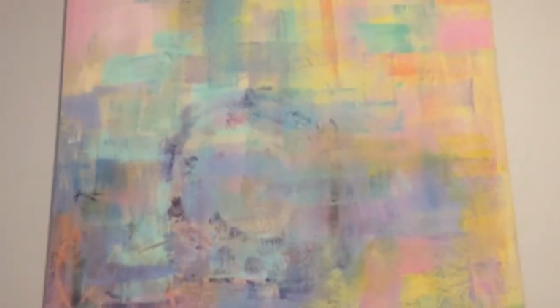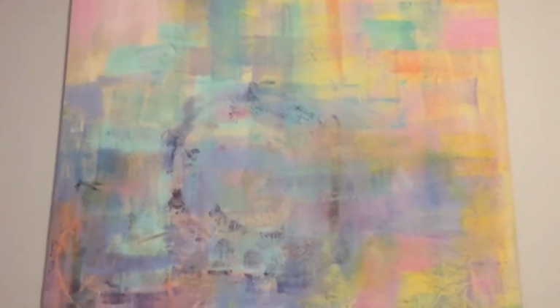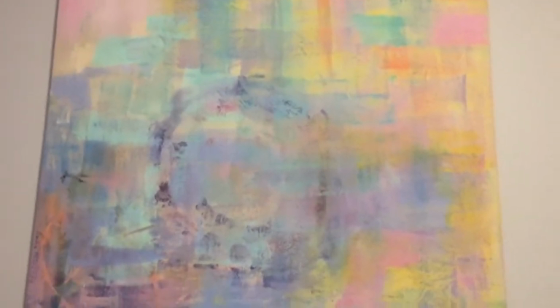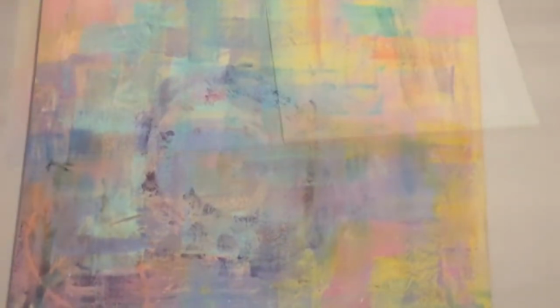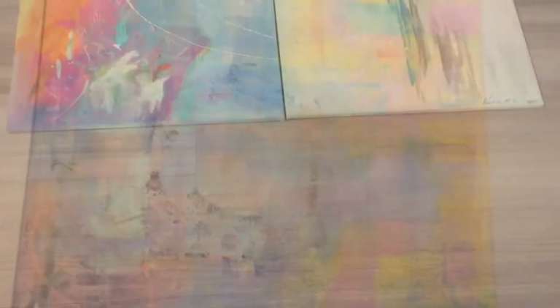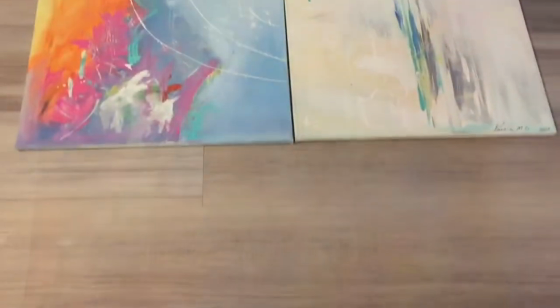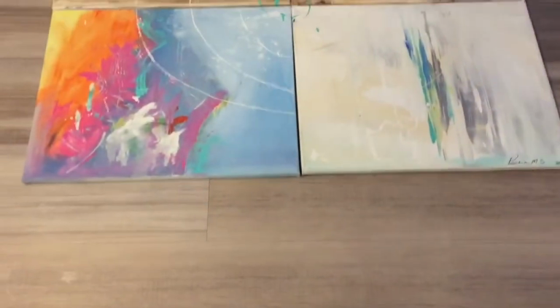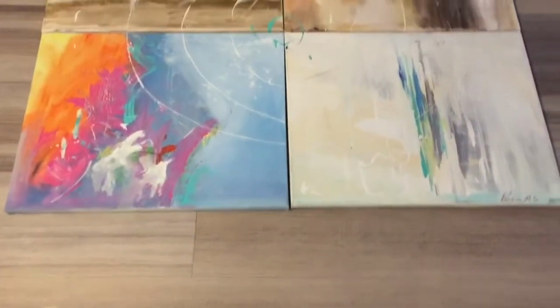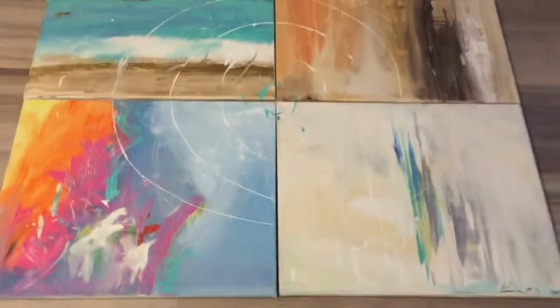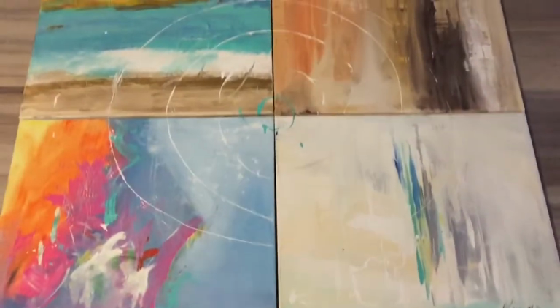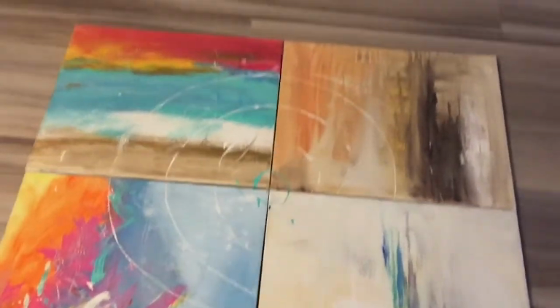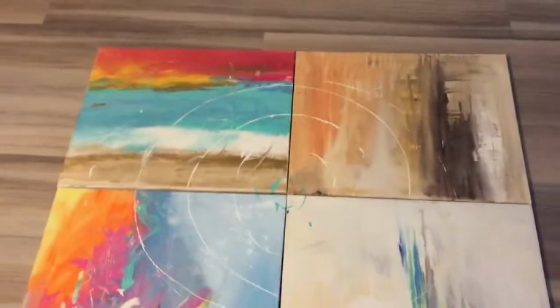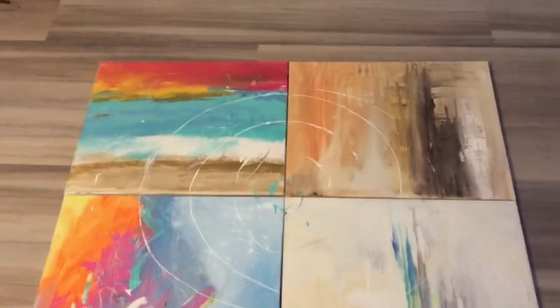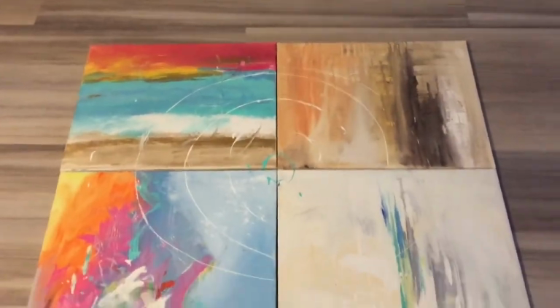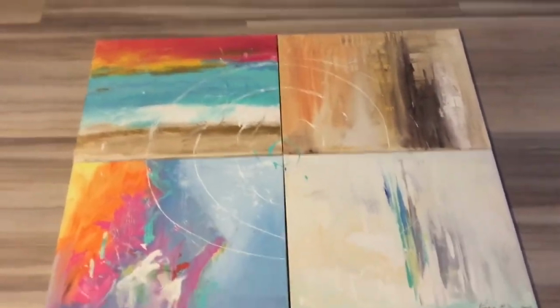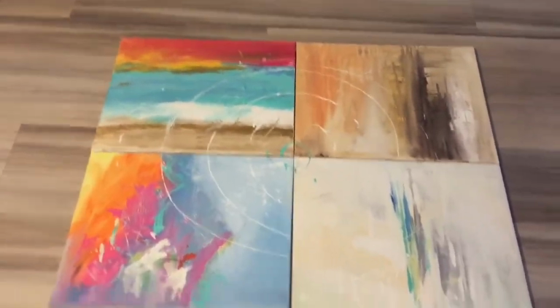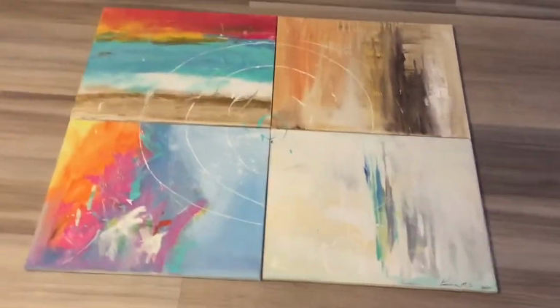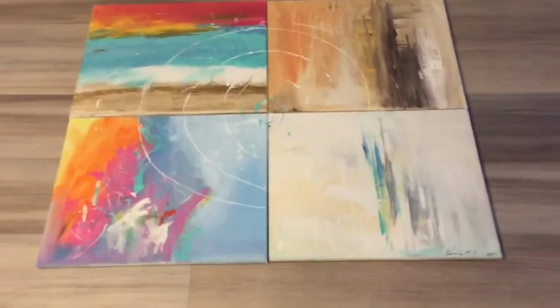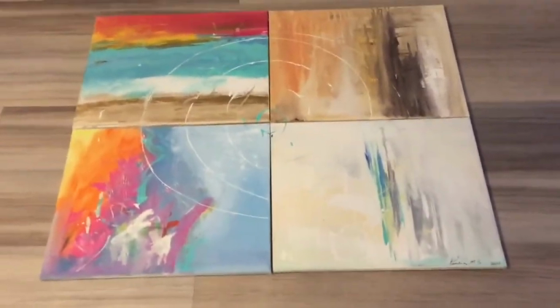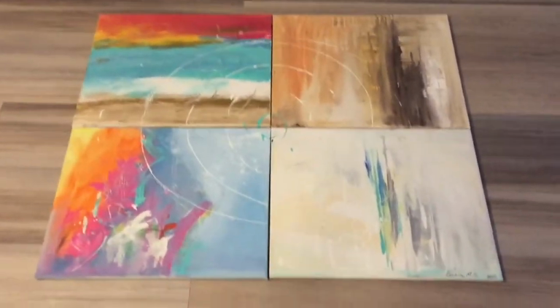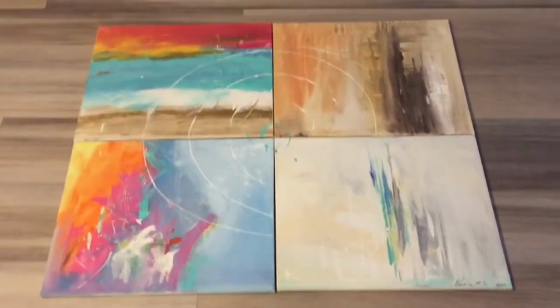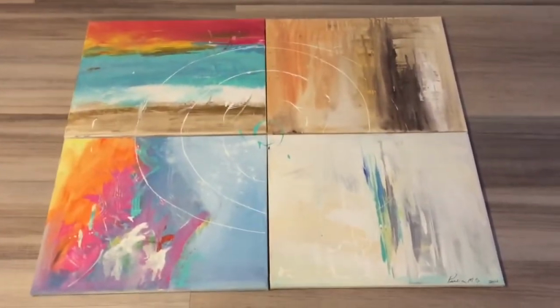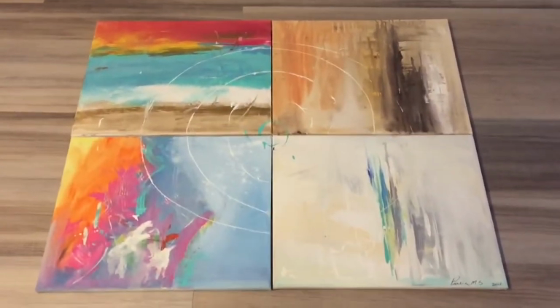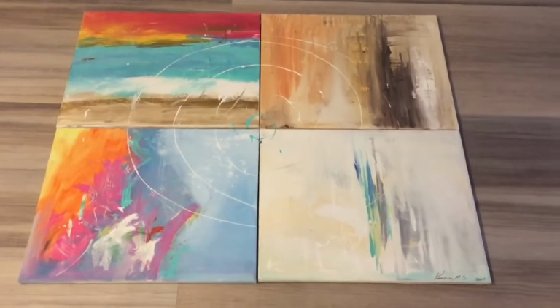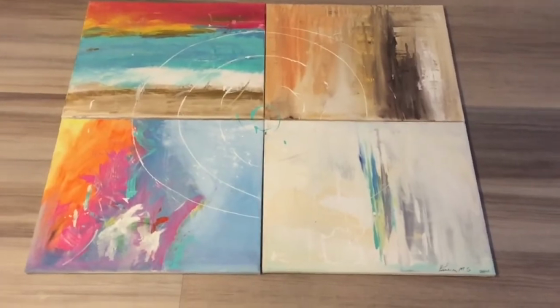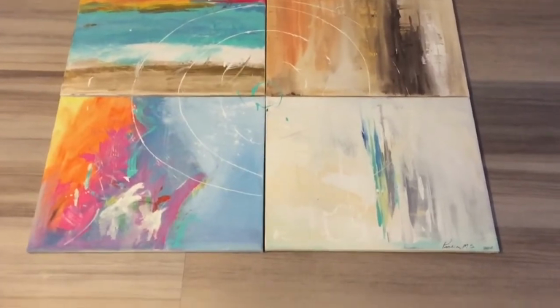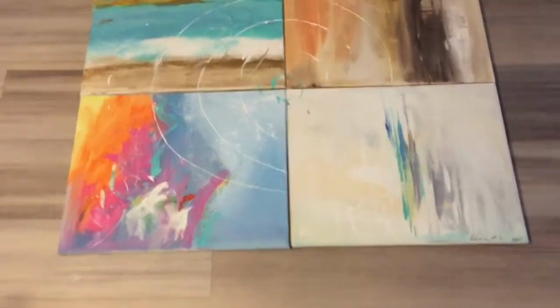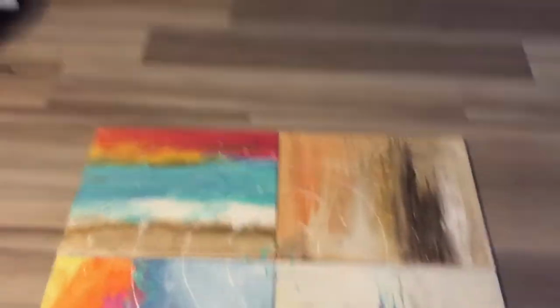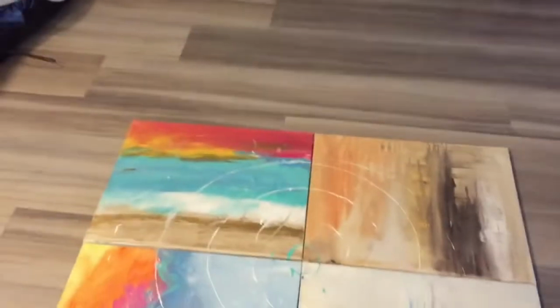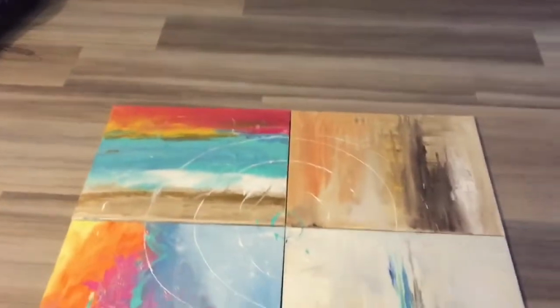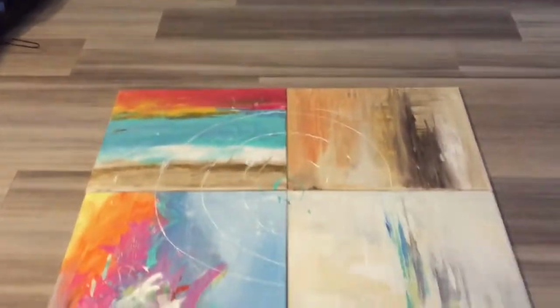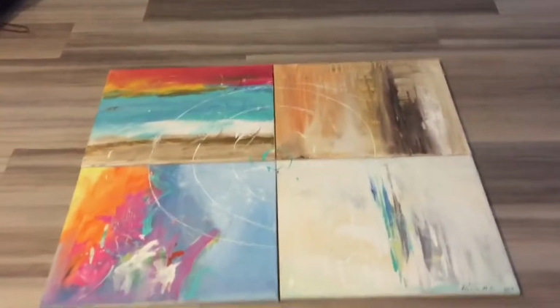And it goes with the painting of the wall. I think it looks gorgeous. They all can be separate, but I like it together. I think it's pretty cool.